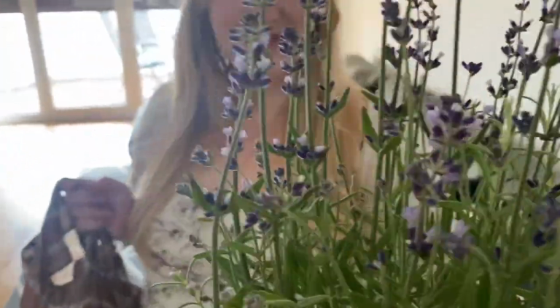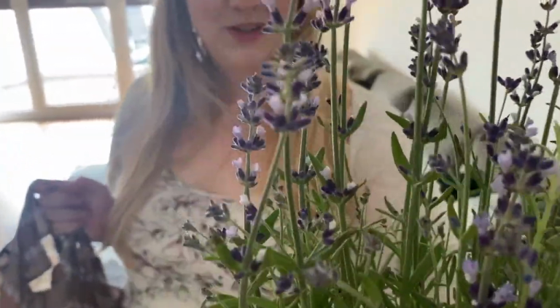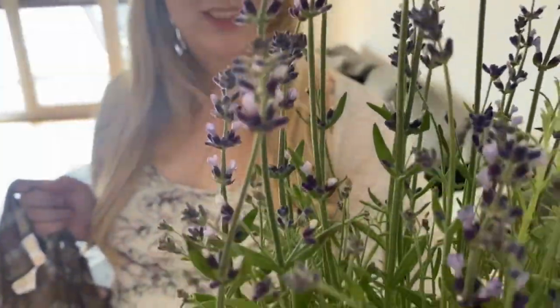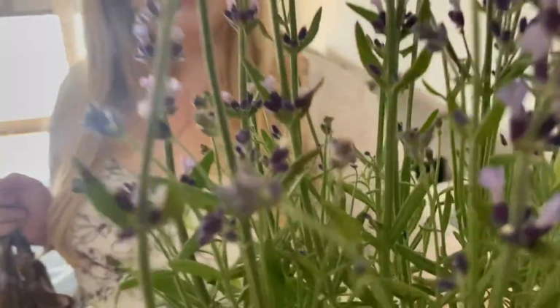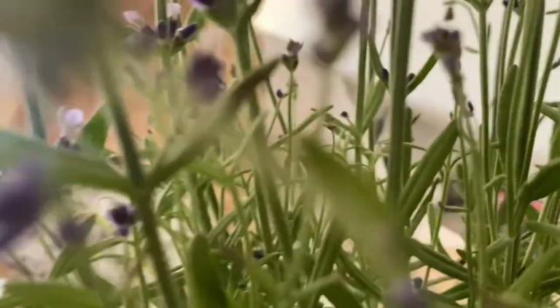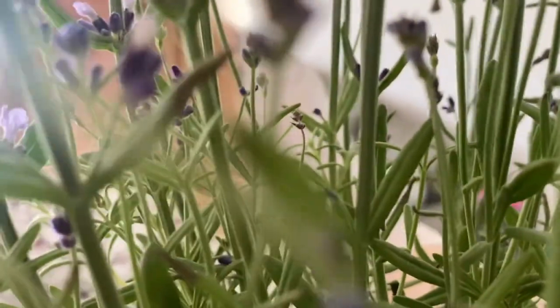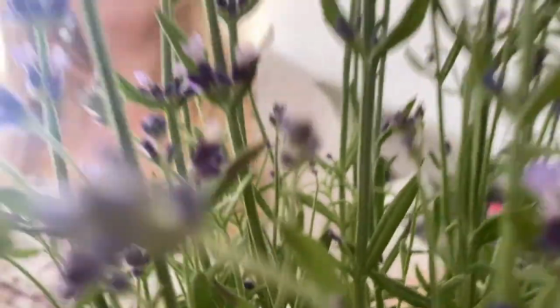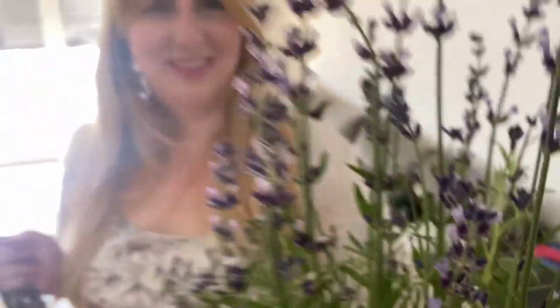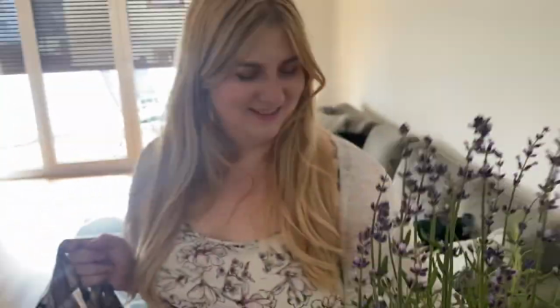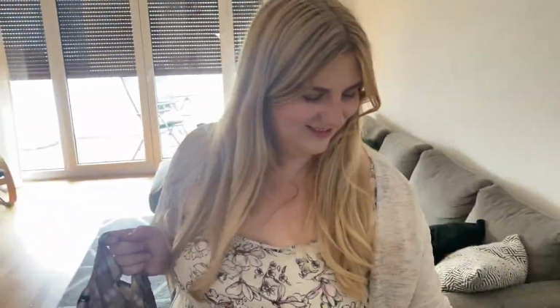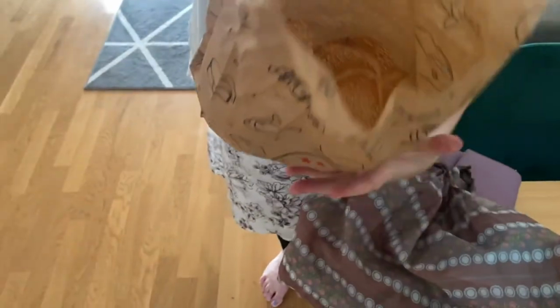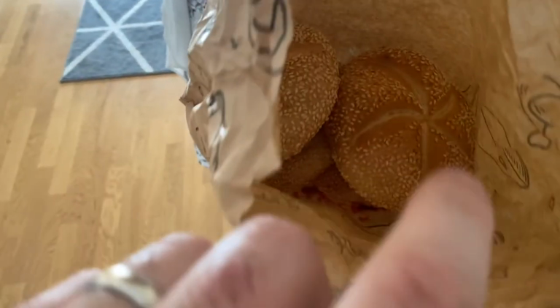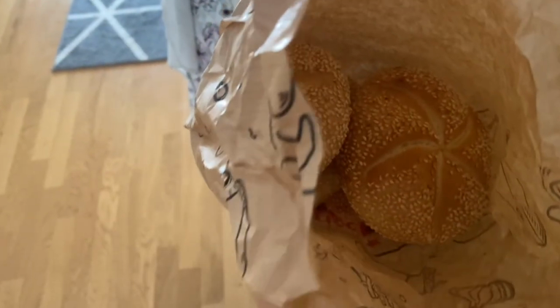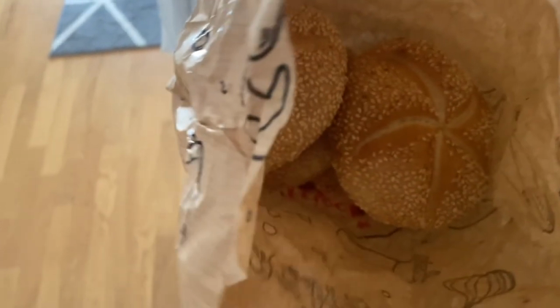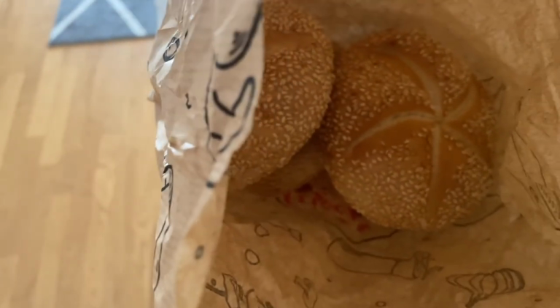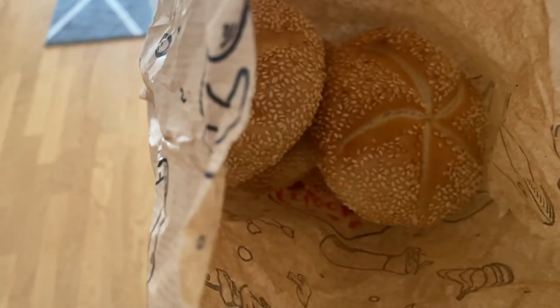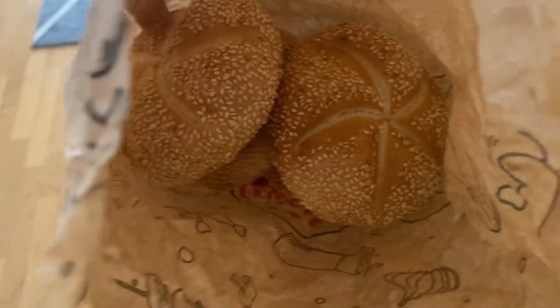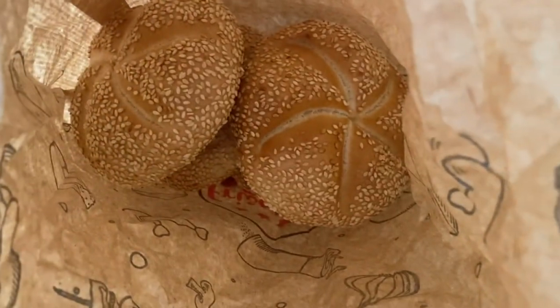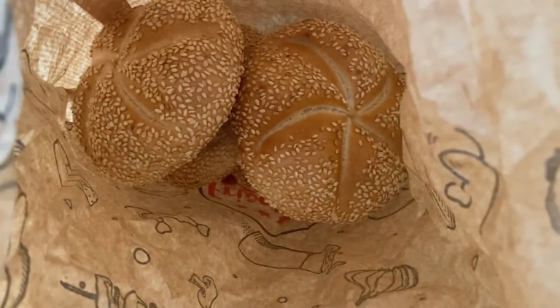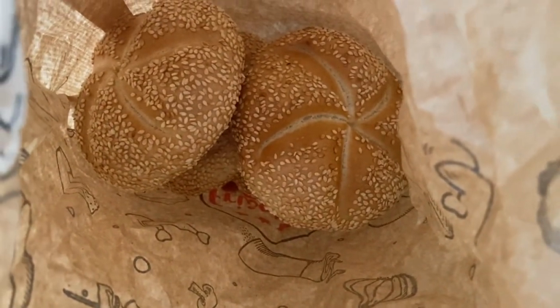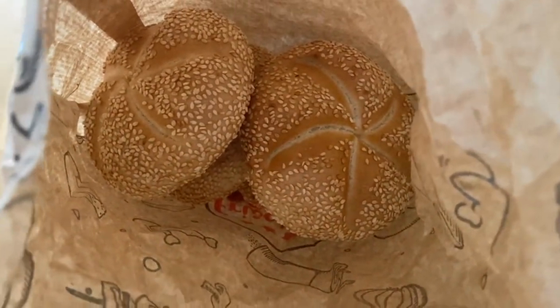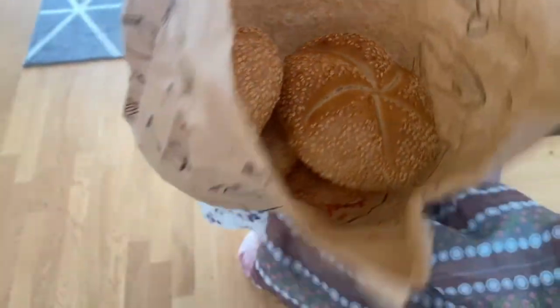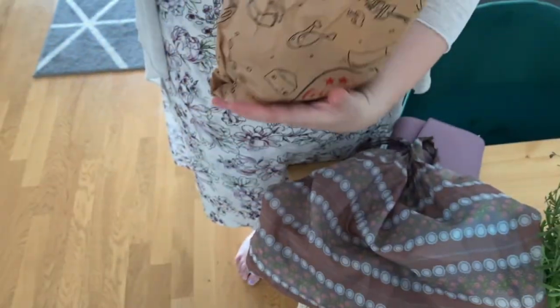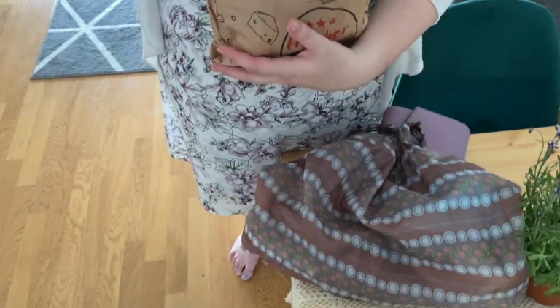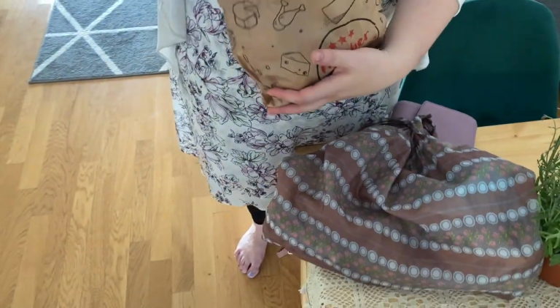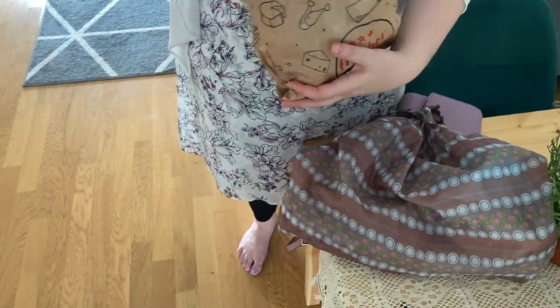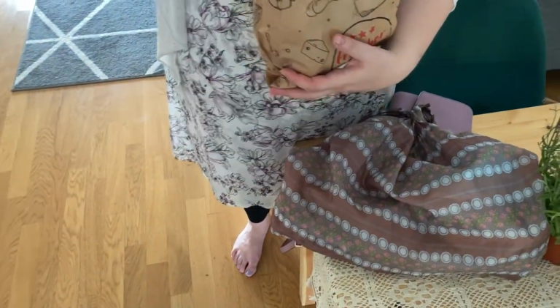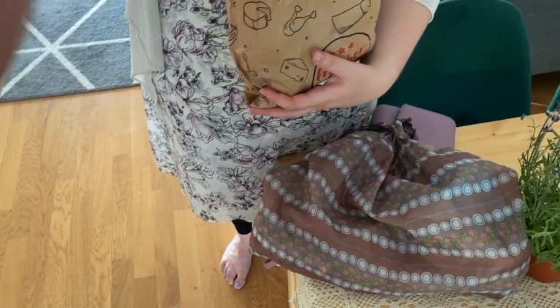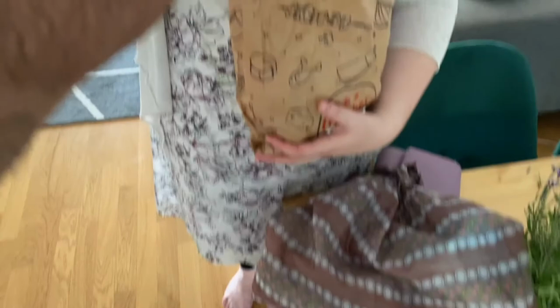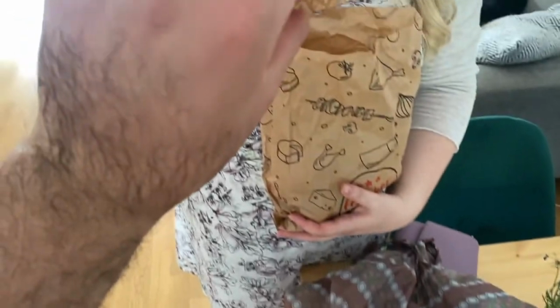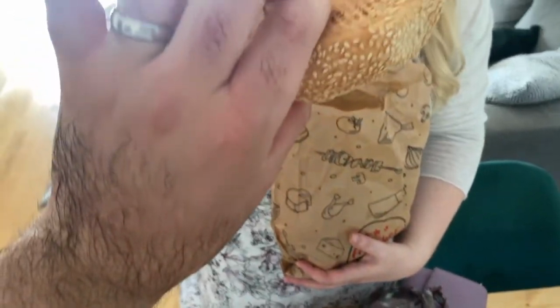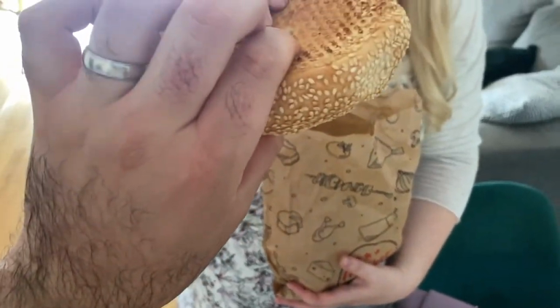It smells really, really good. Four sesame buns from a bakery in the market. Feeling fresh, feeling firm. Oh yeah, that's squishy.